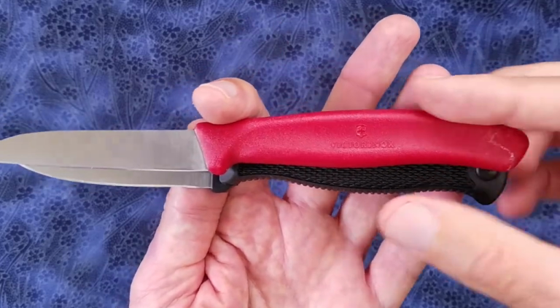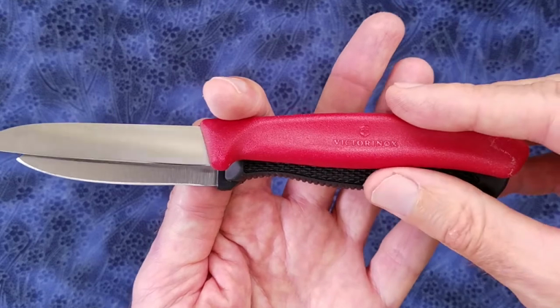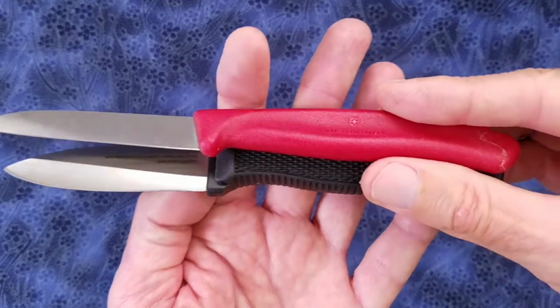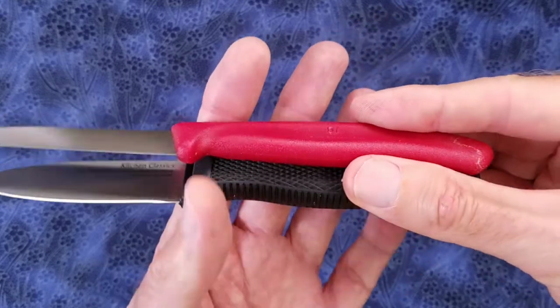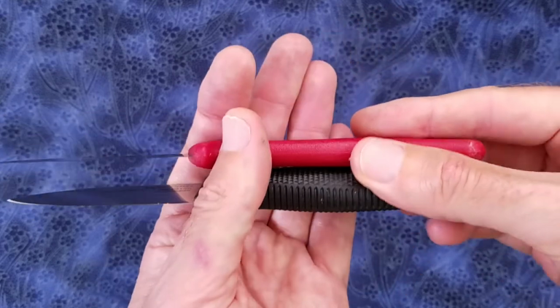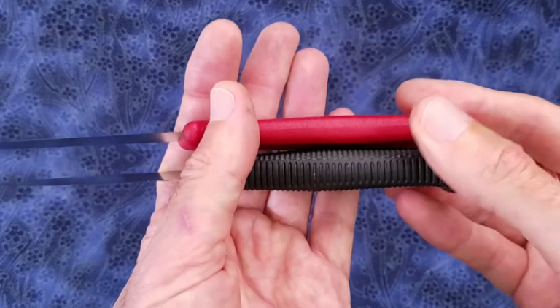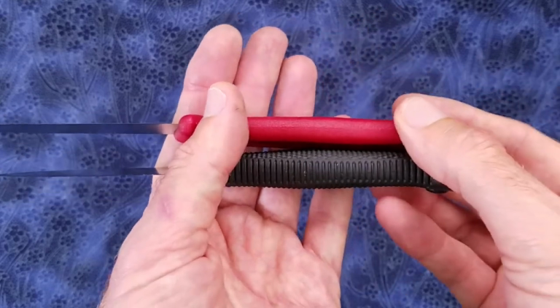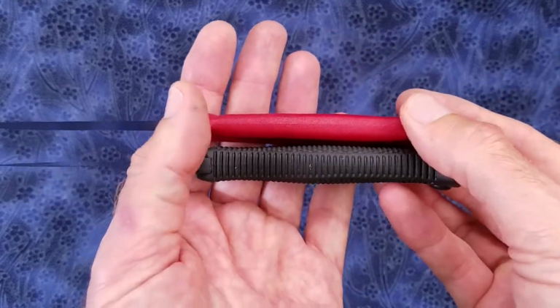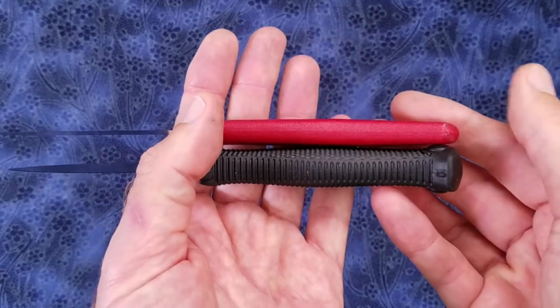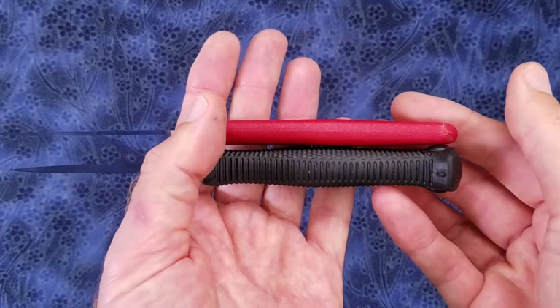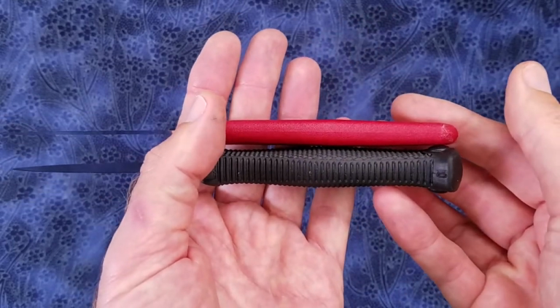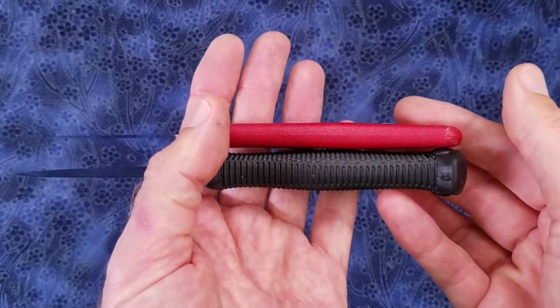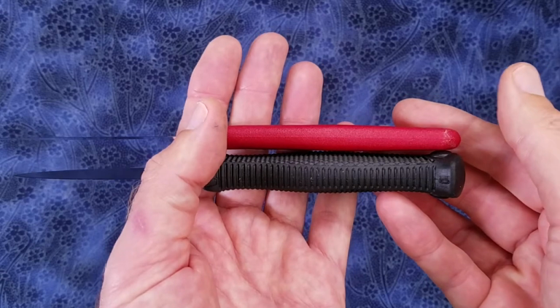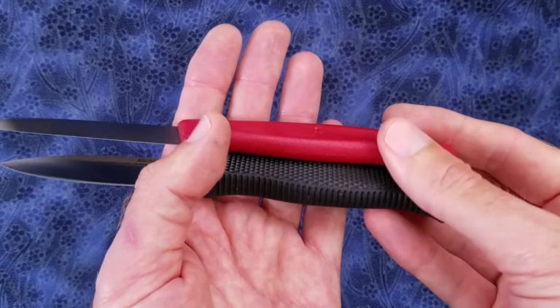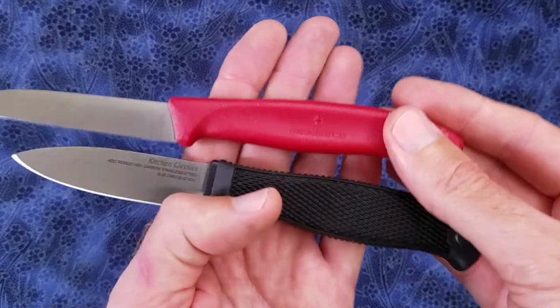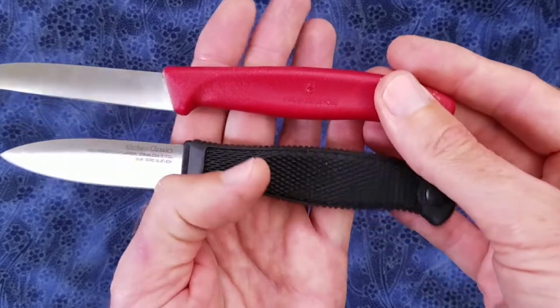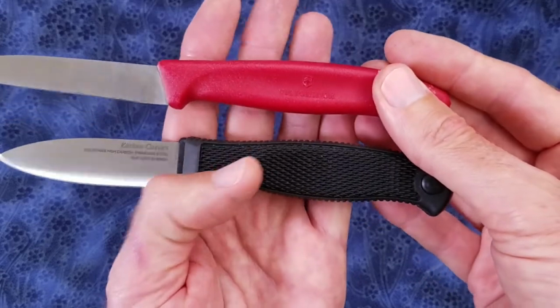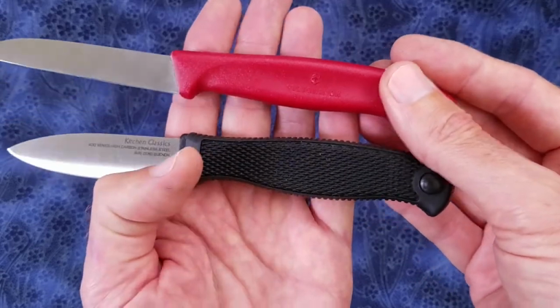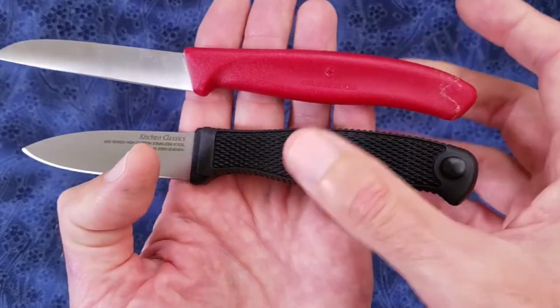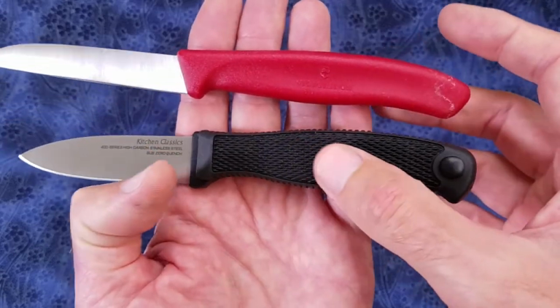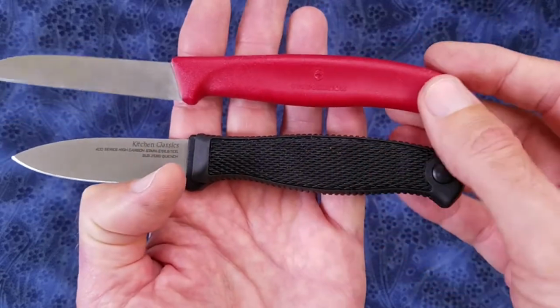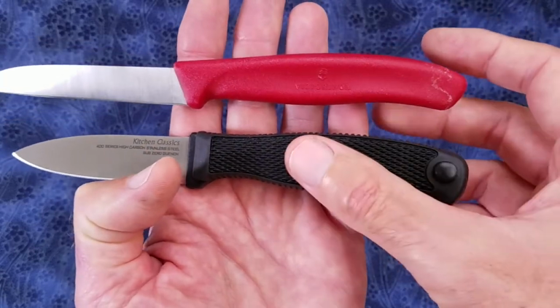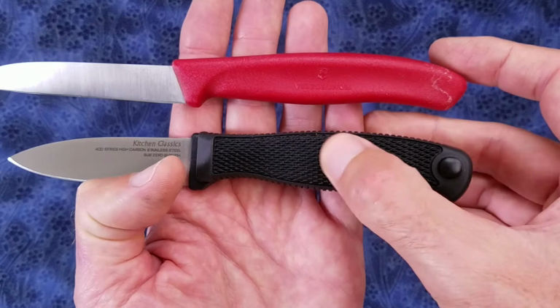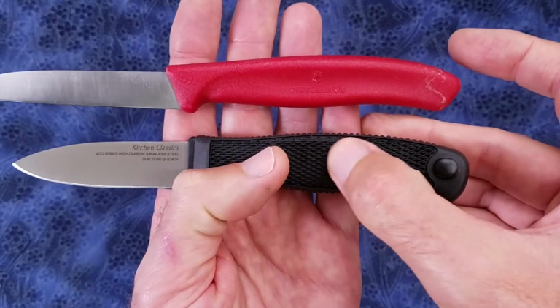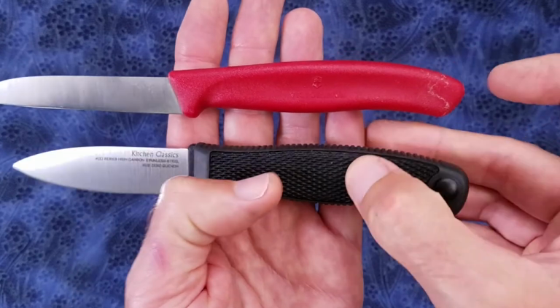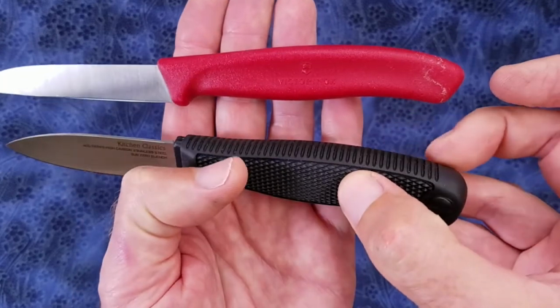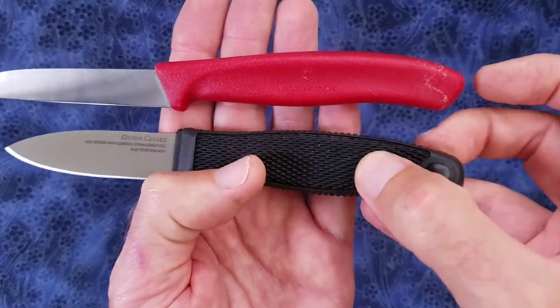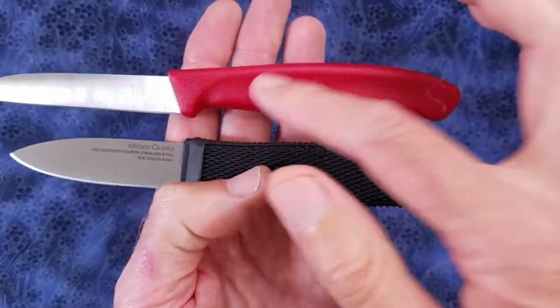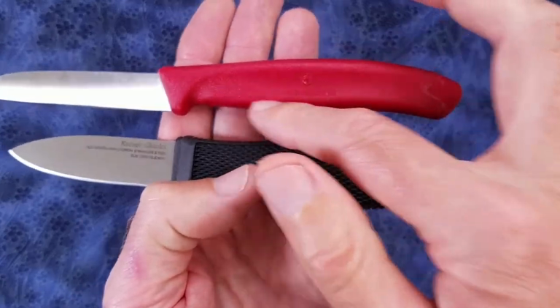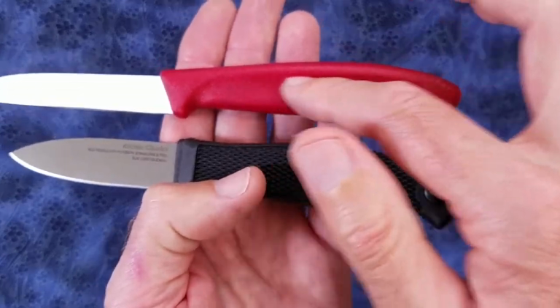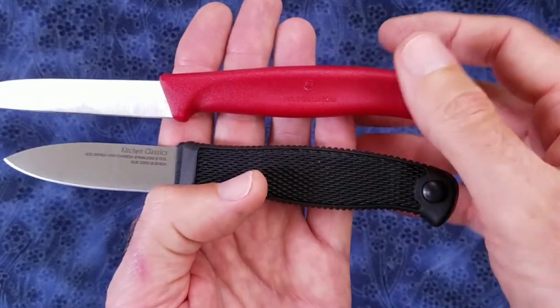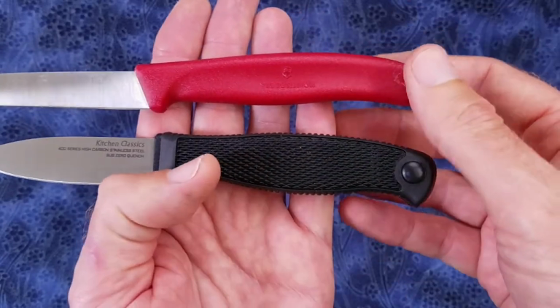However, the Cold Steel's handle is a lot thicker than the Victorinox's, so that may appeal to you. Also, the Cold Steel has a rubber overmold over the whole grip, whereas the Victorinox is hard plastic.